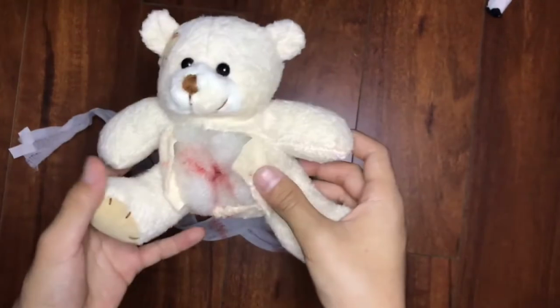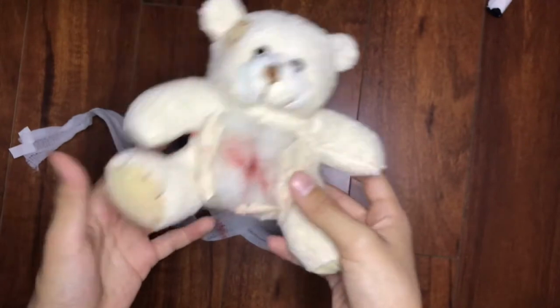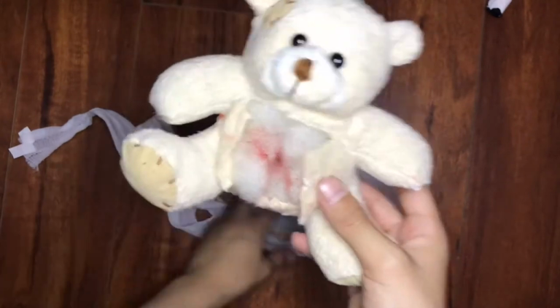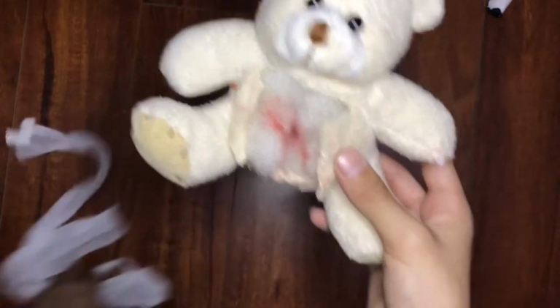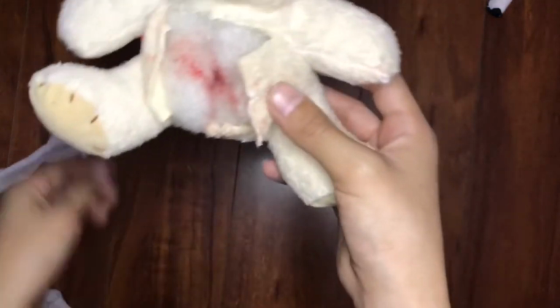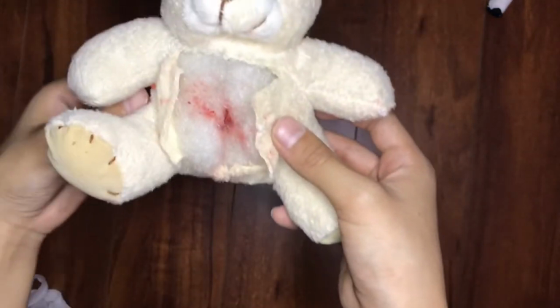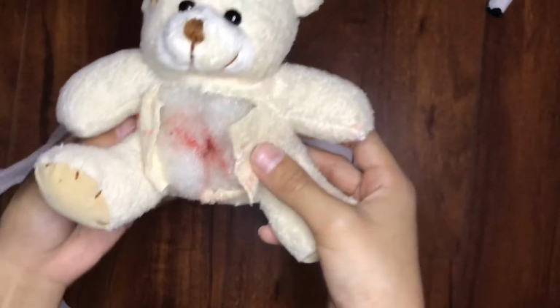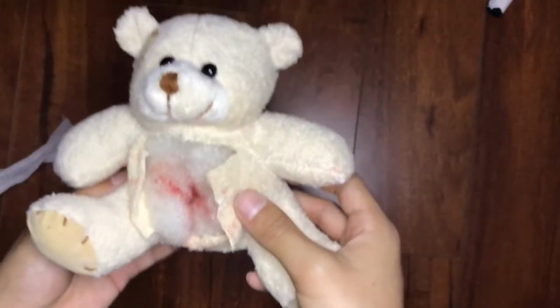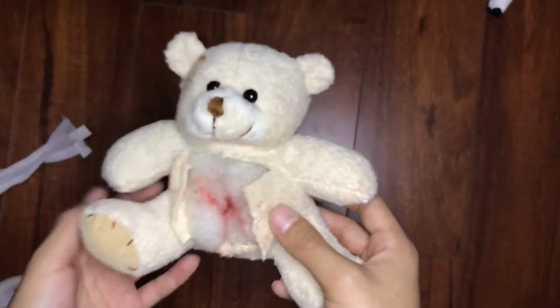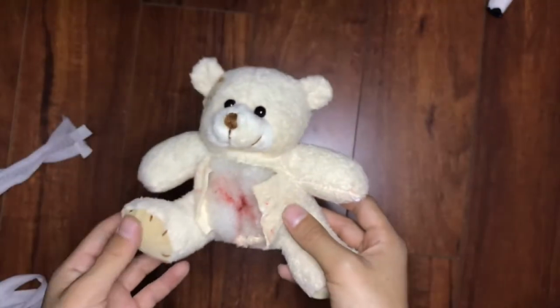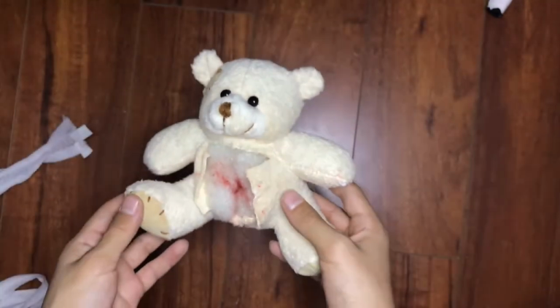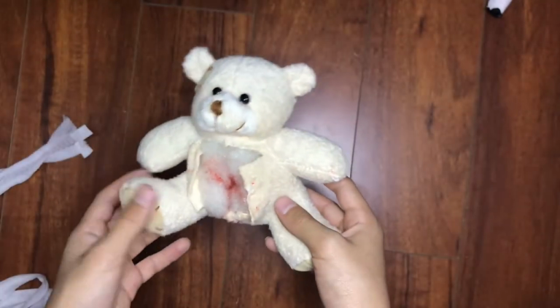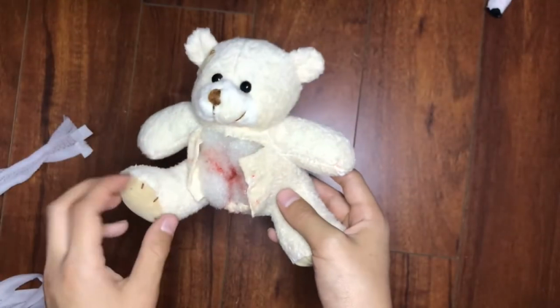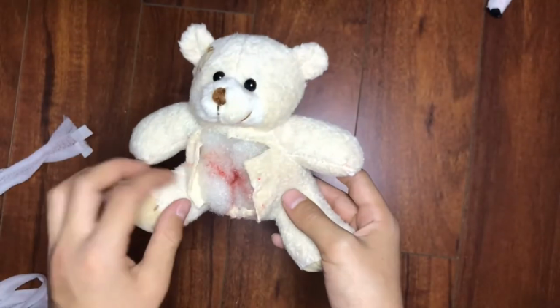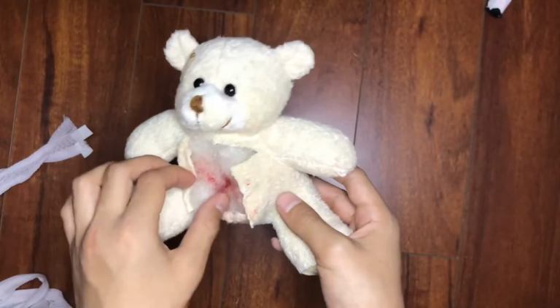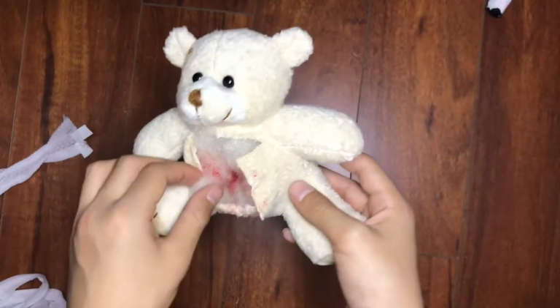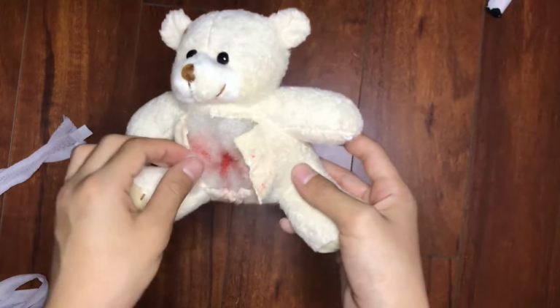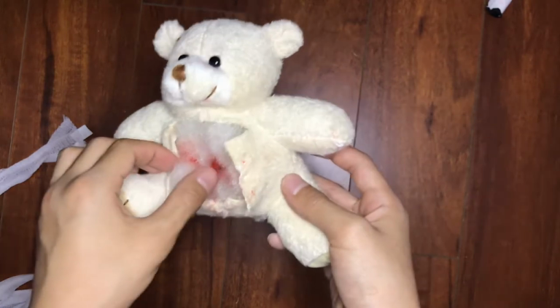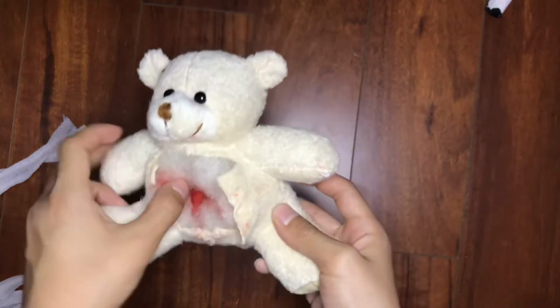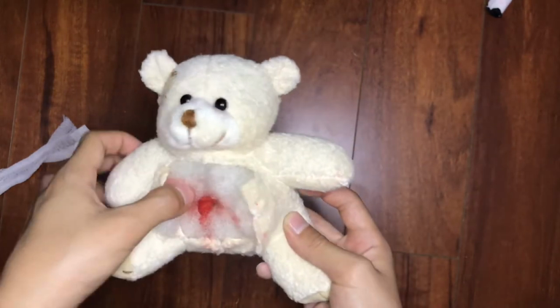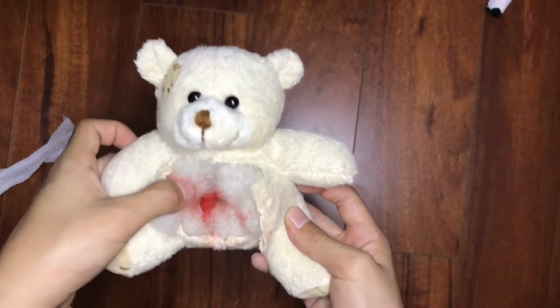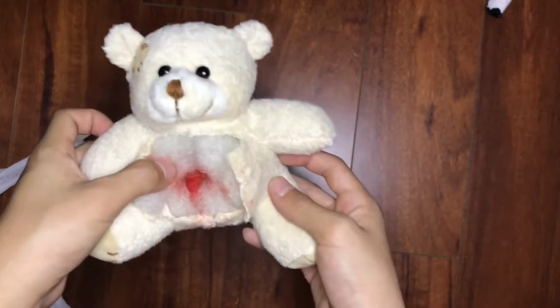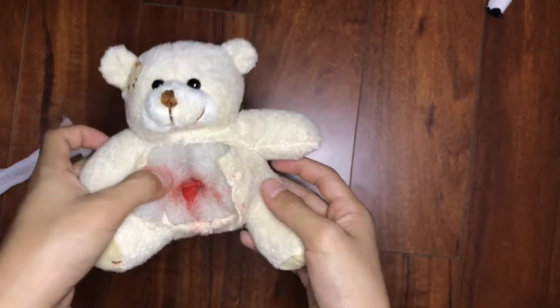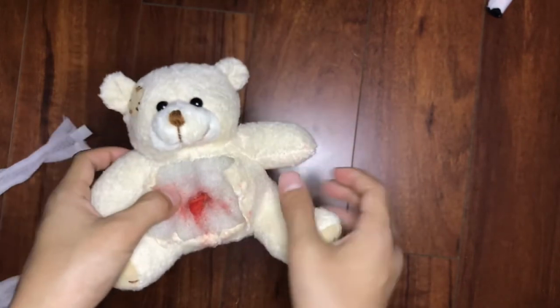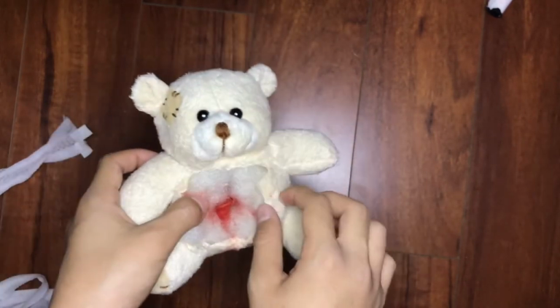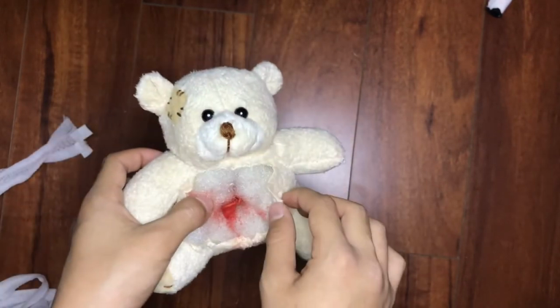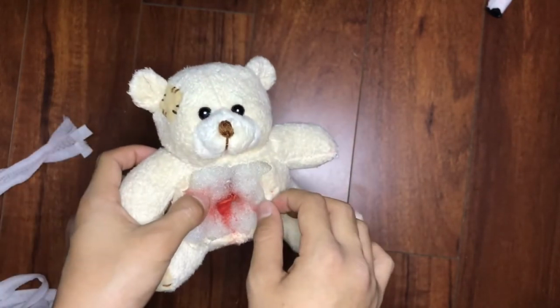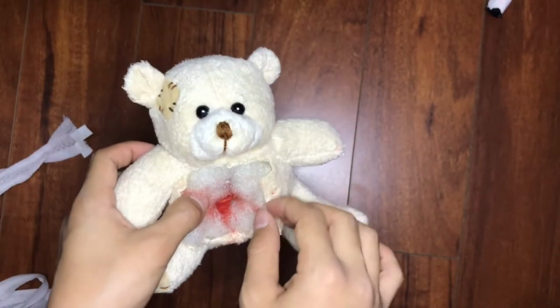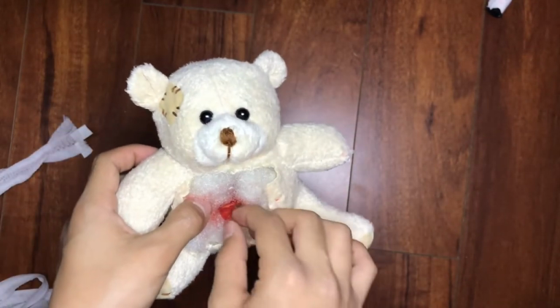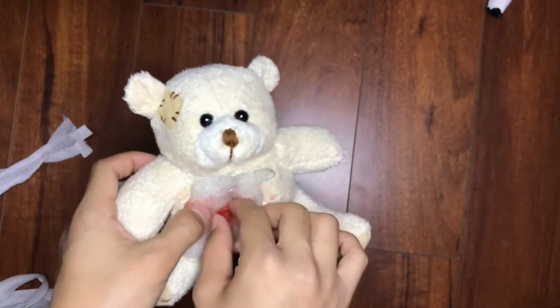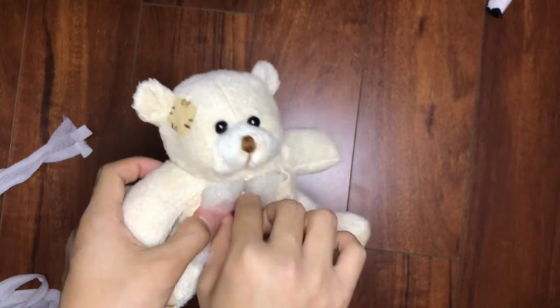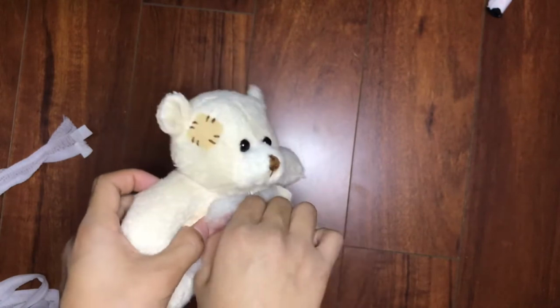Oh my gosh. Look at what happened to Teddy. Poor Teddy. He has Taki stuffed in him. Now, a good doctor will take out this Taki.